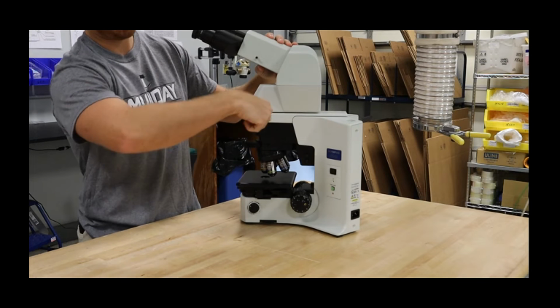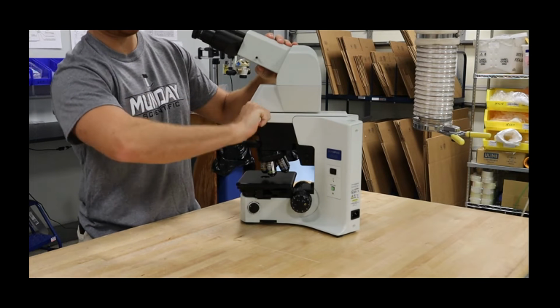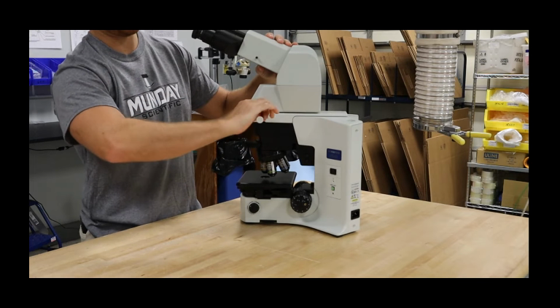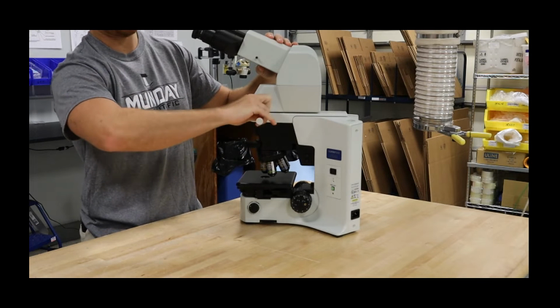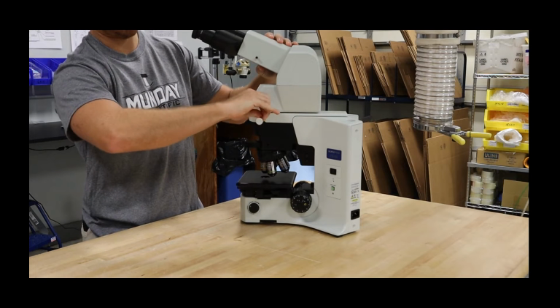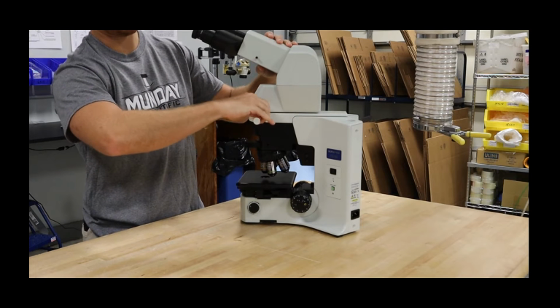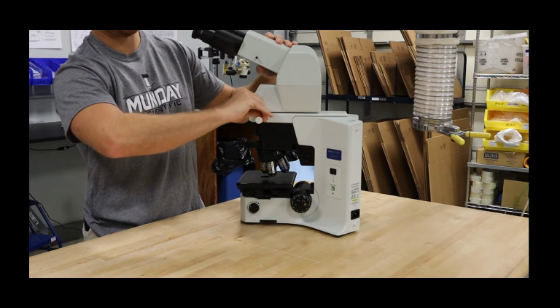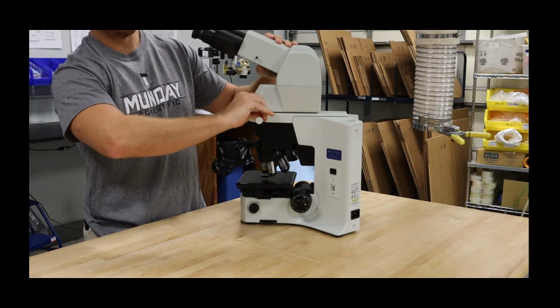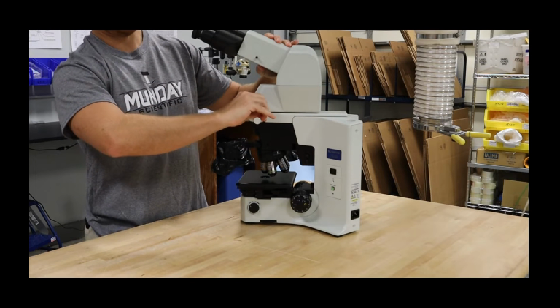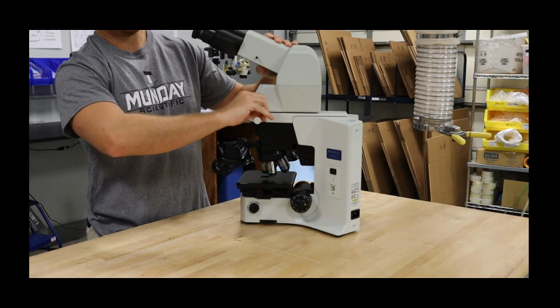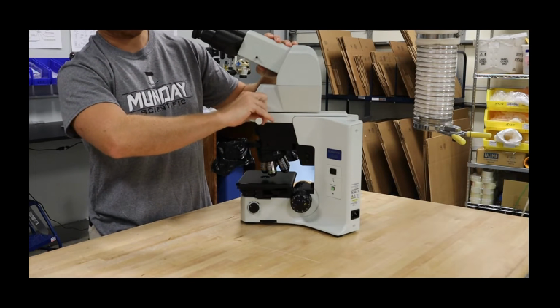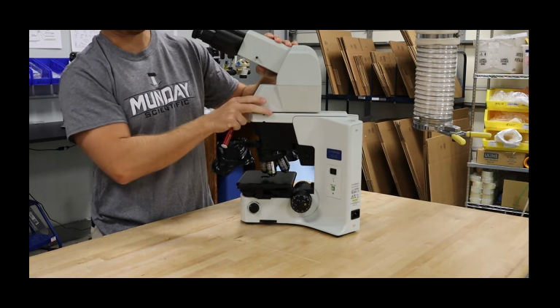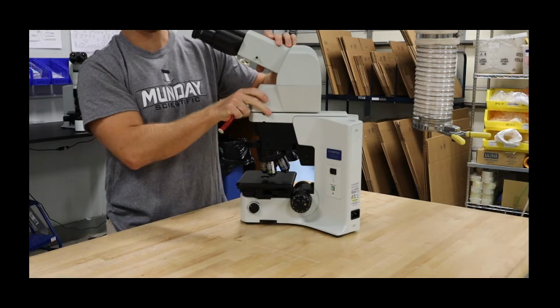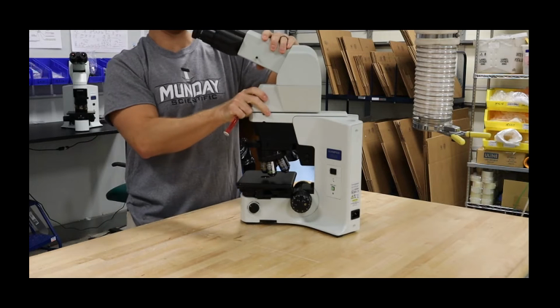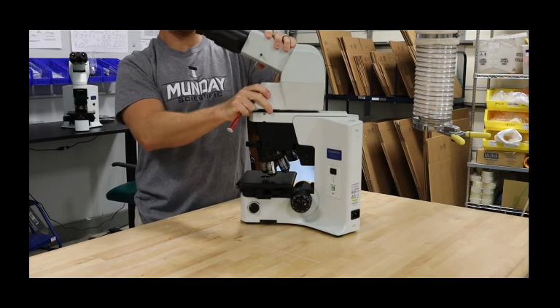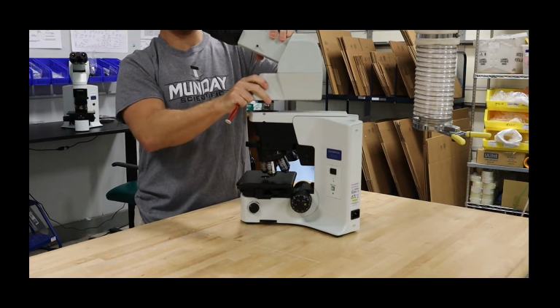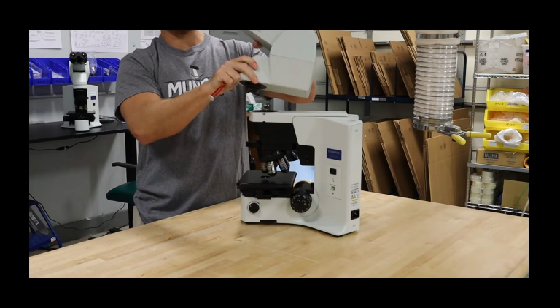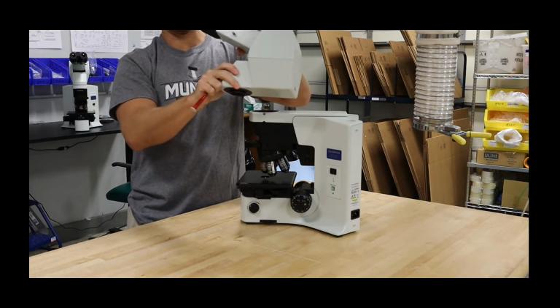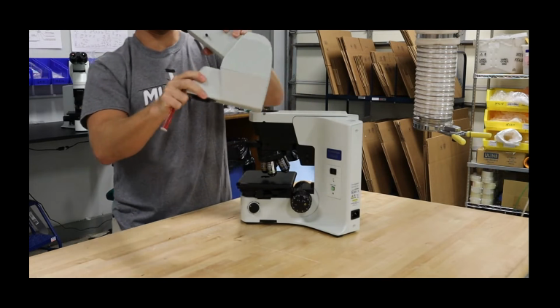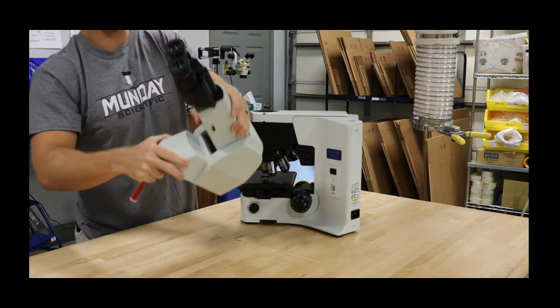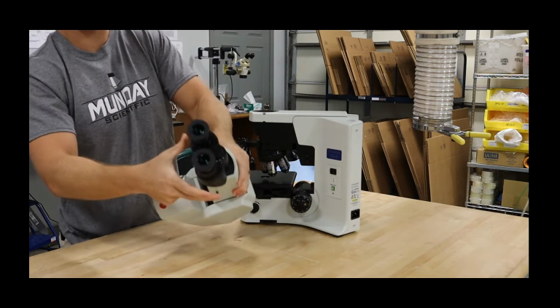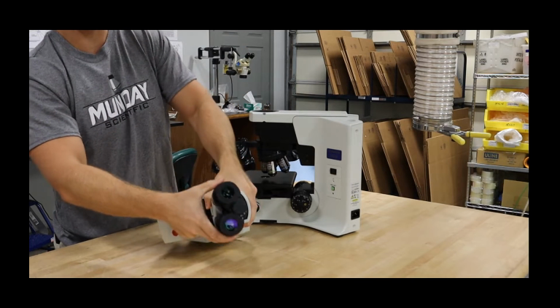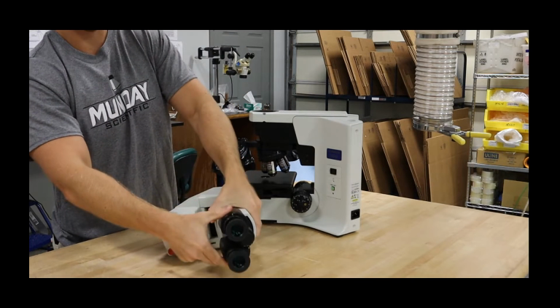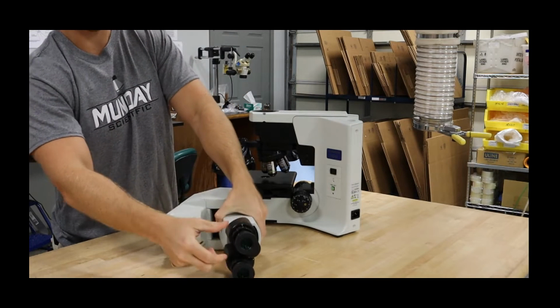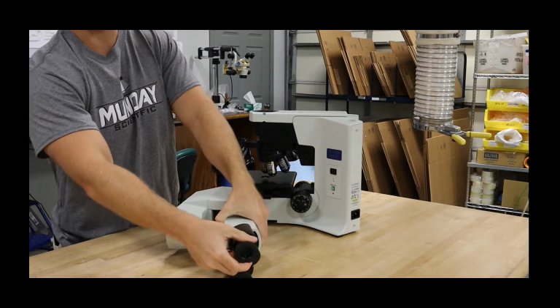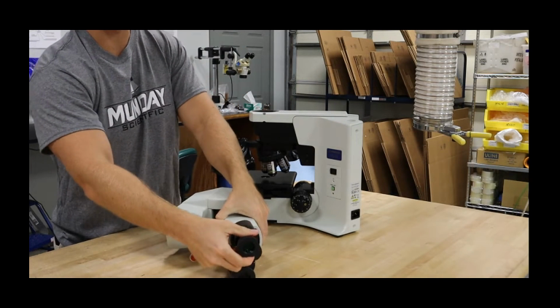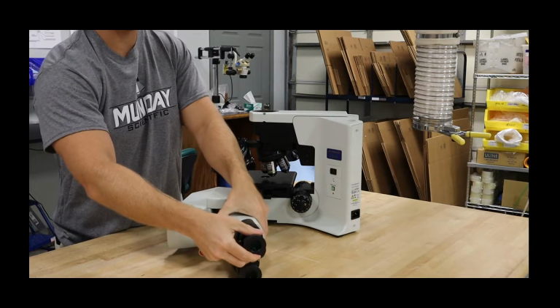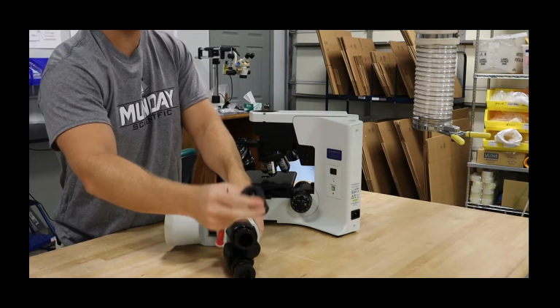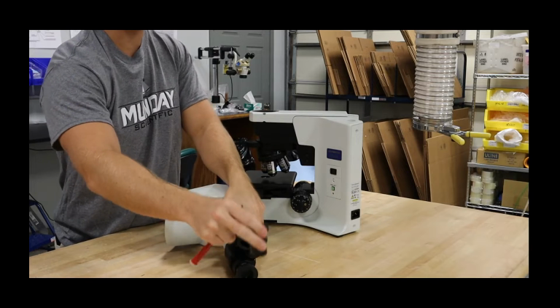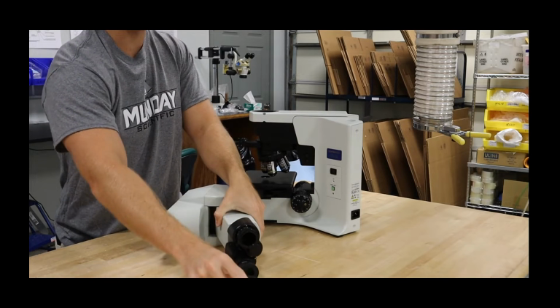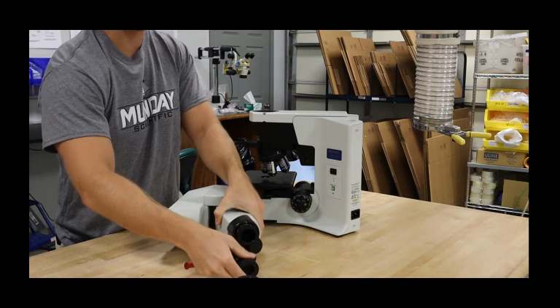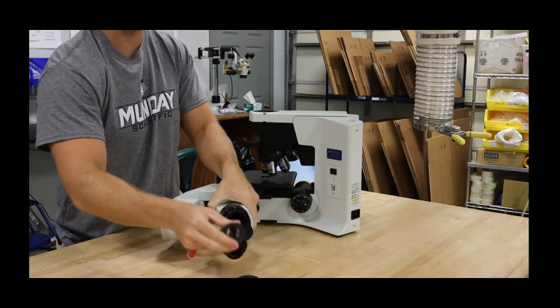It goes here in the Allen screw. Always keep your hand on the head — two hands — because the eyepieces will fall out. Once you get it down, take the eyepieces out.